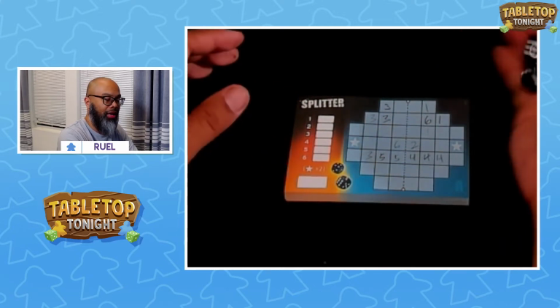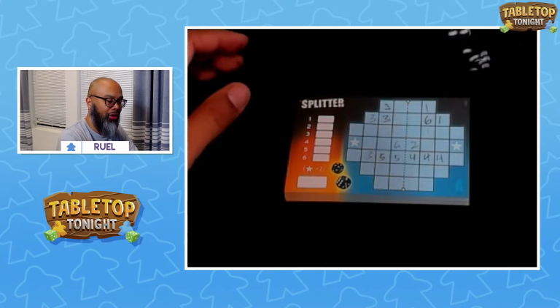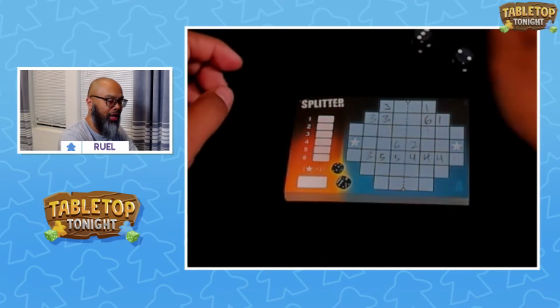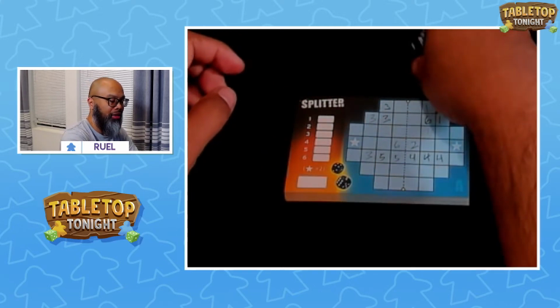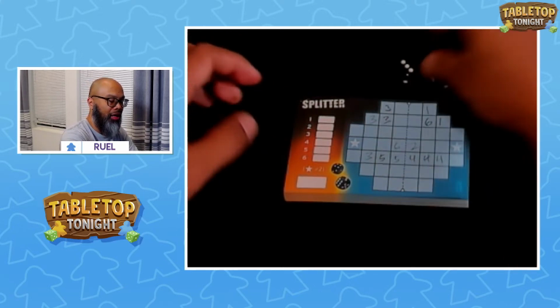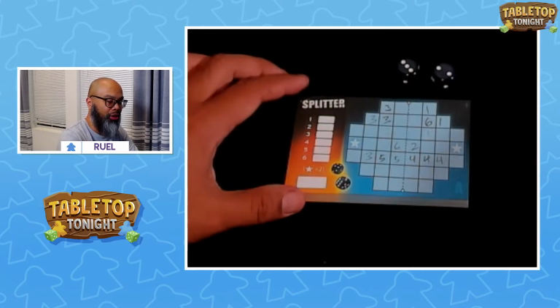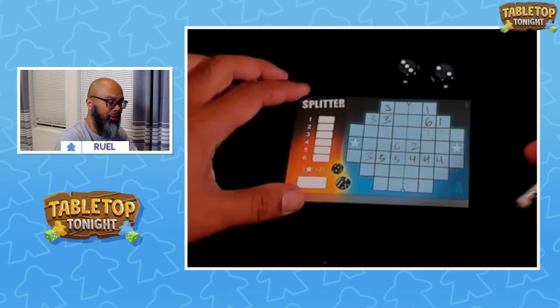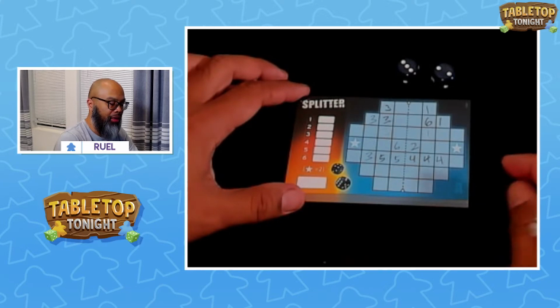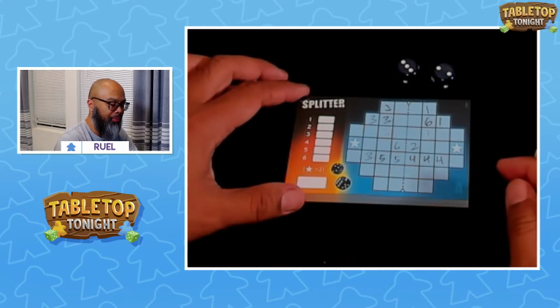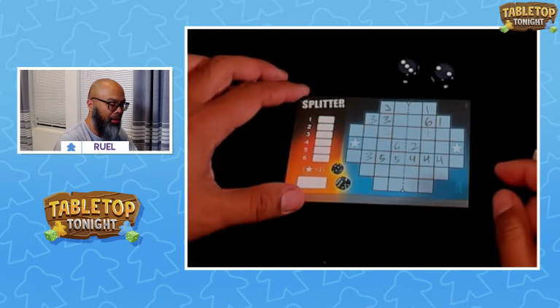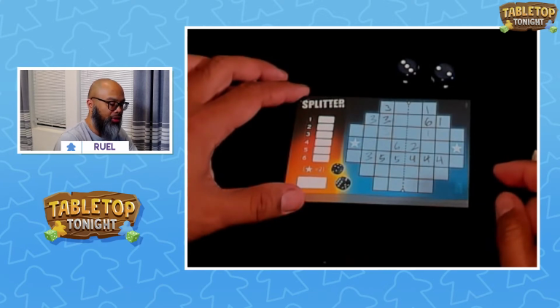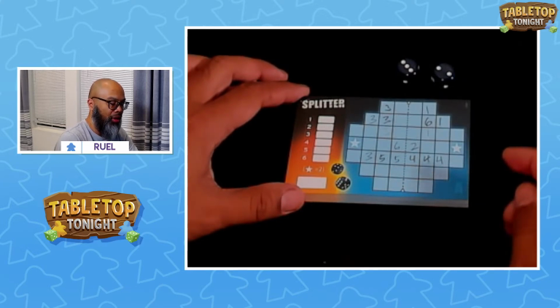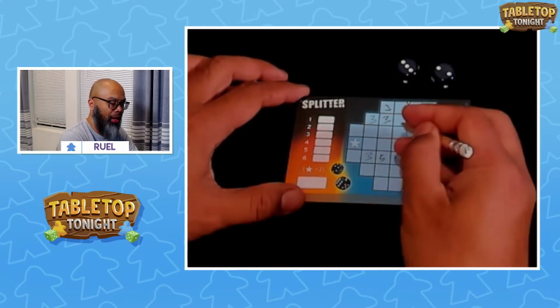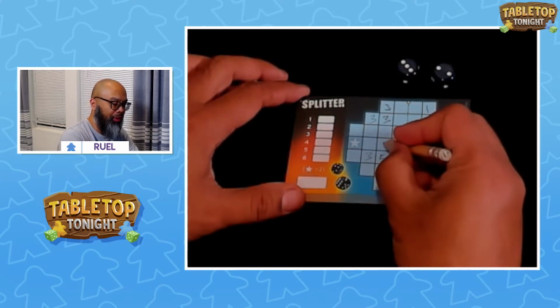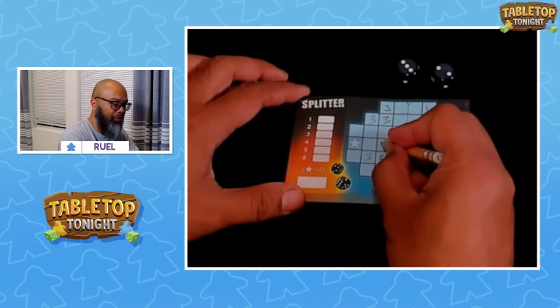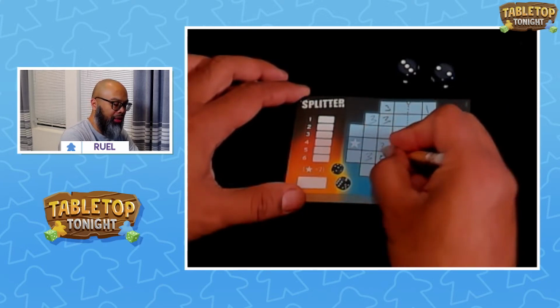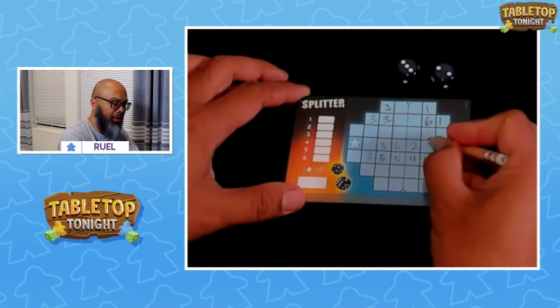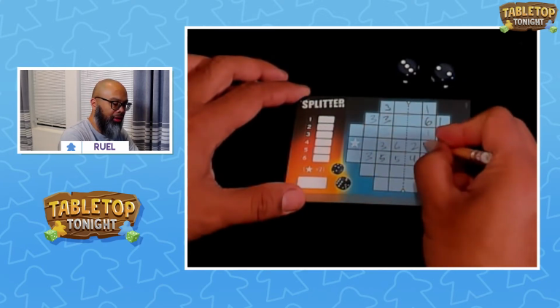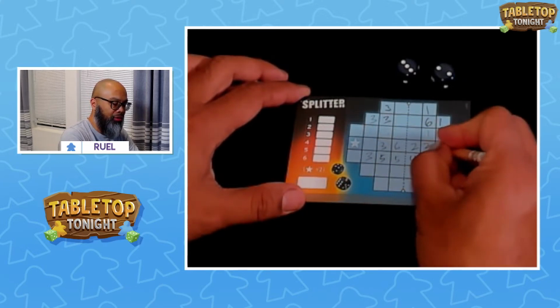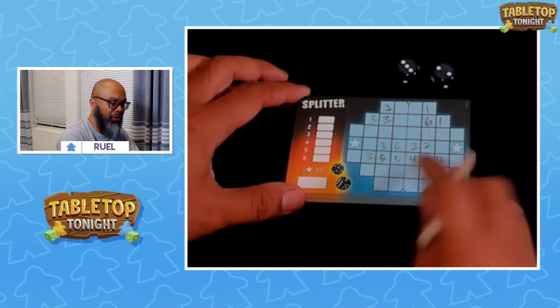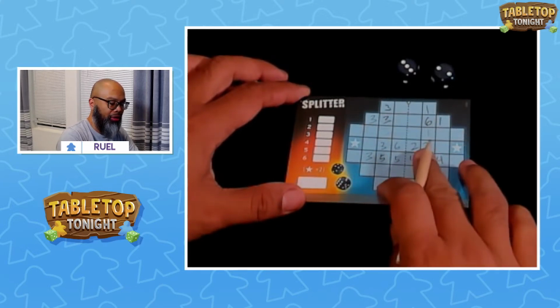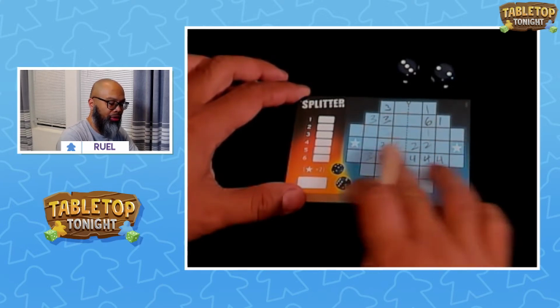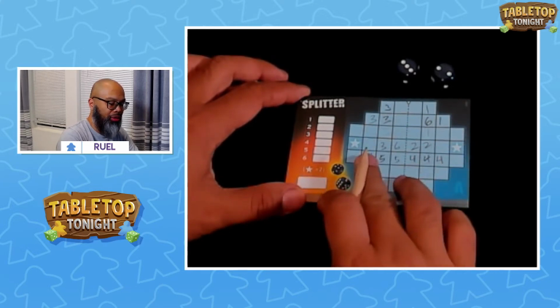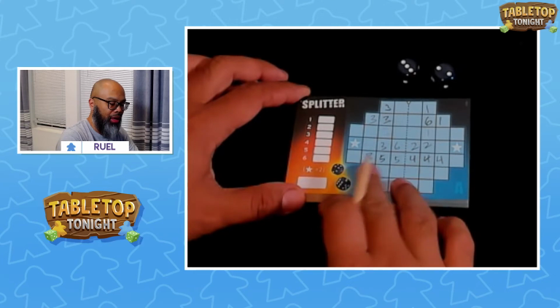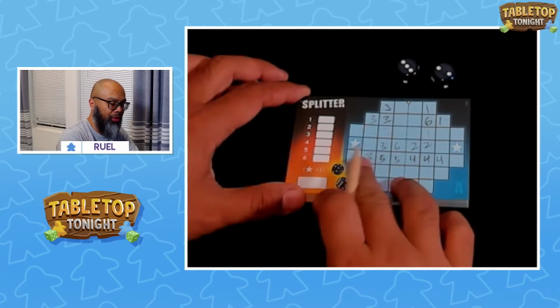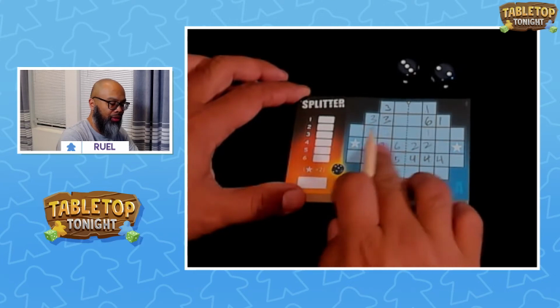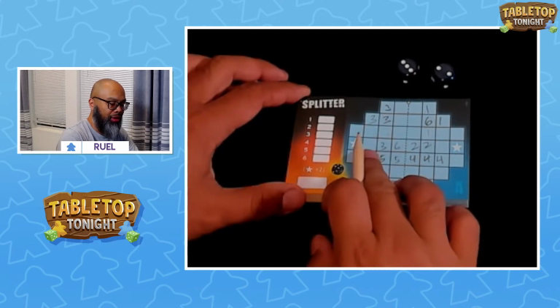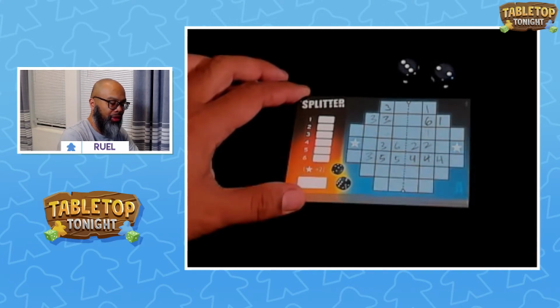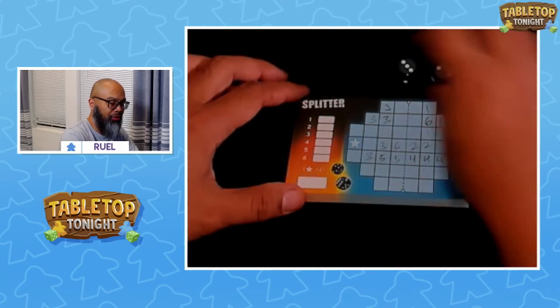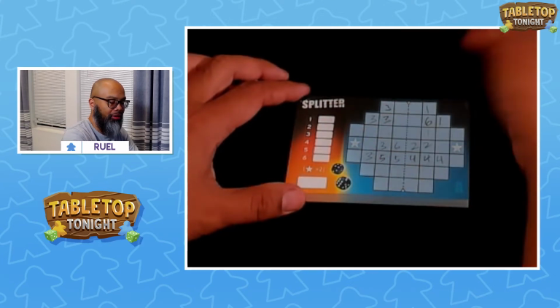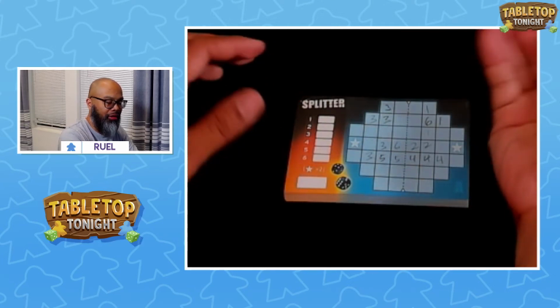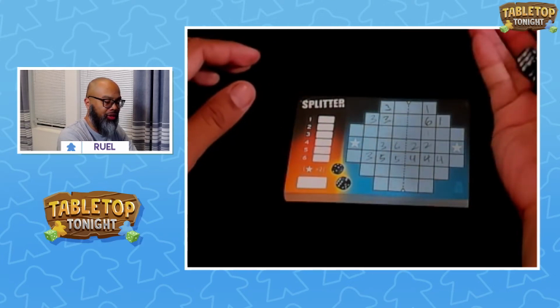Next roll of the dice: a 2 and a 3. I can put the 3 here and the 2 here, so that'll score the 2's and the 3's are continuing. A lot of 3's this game!